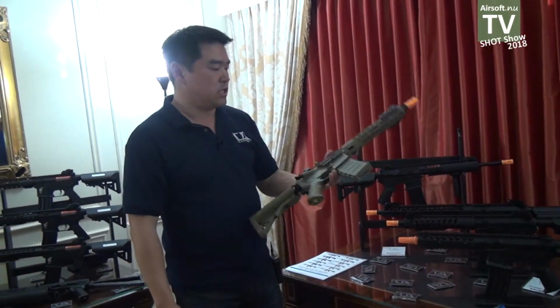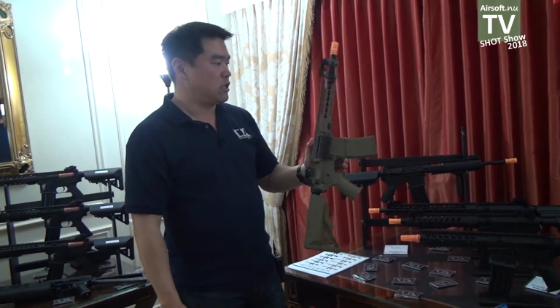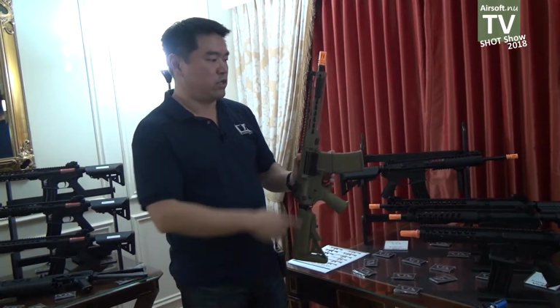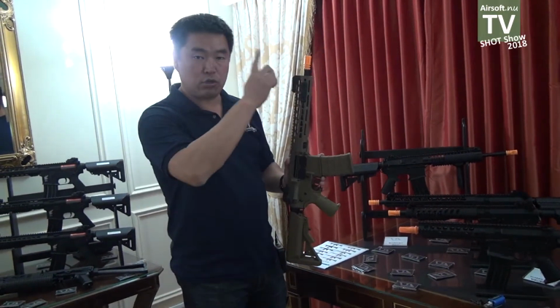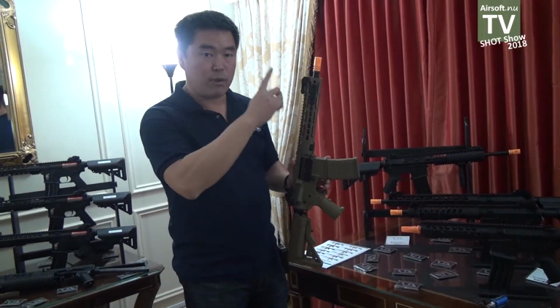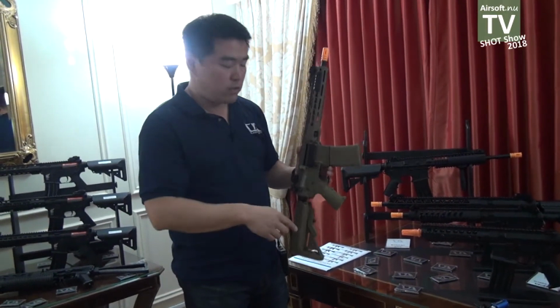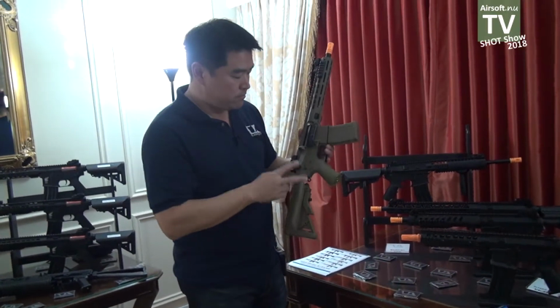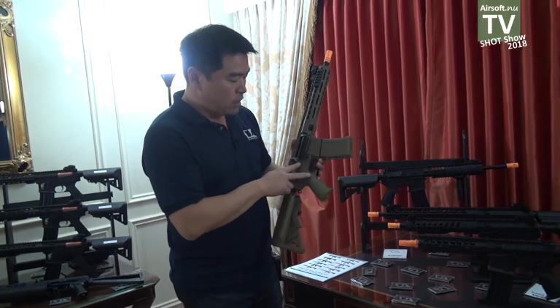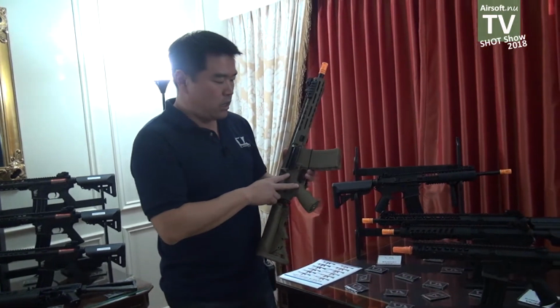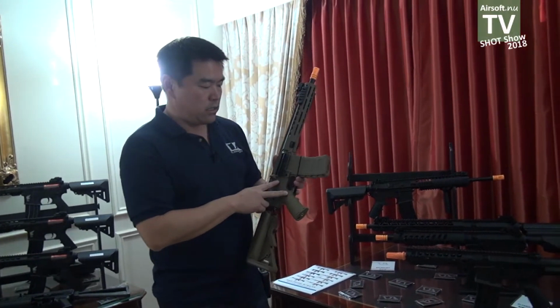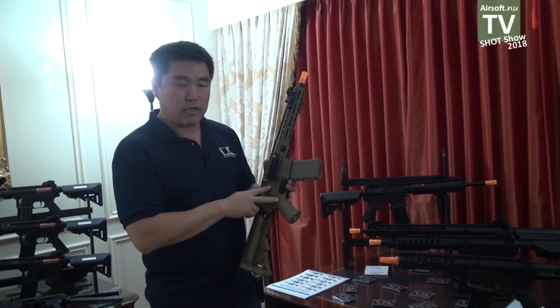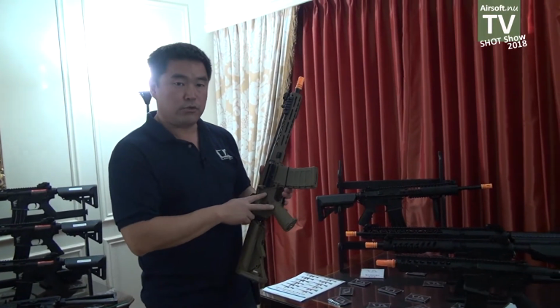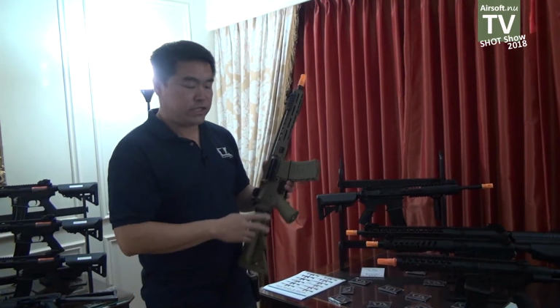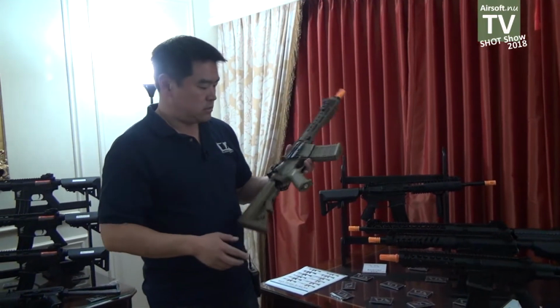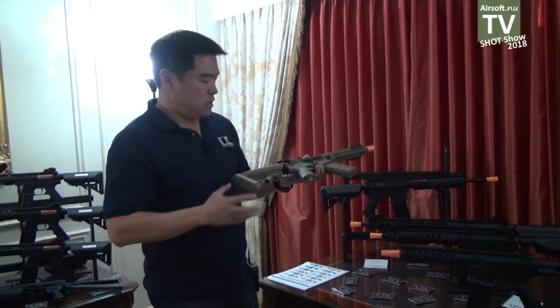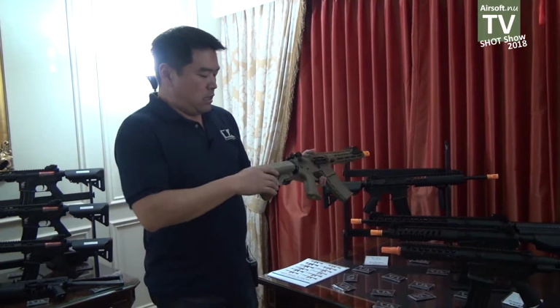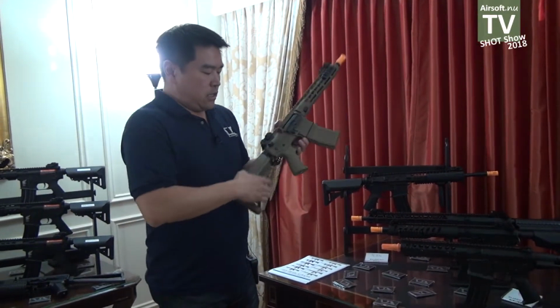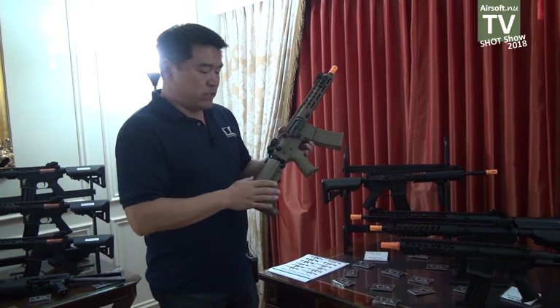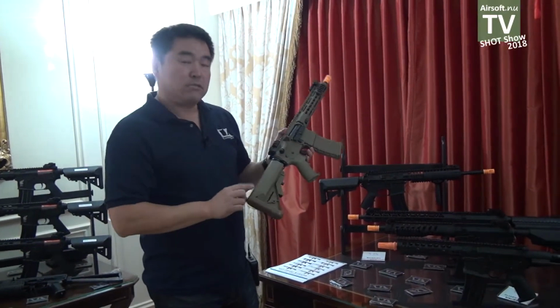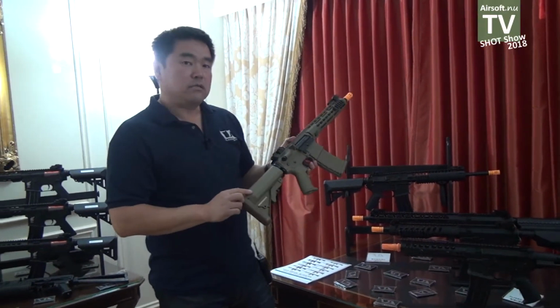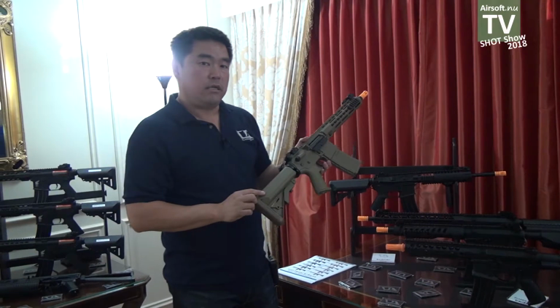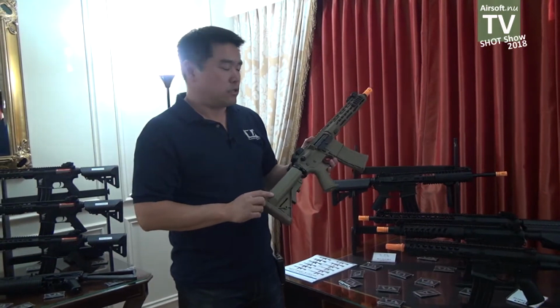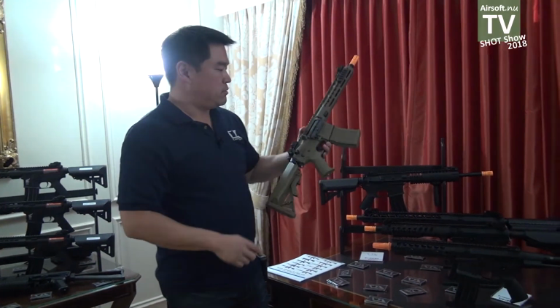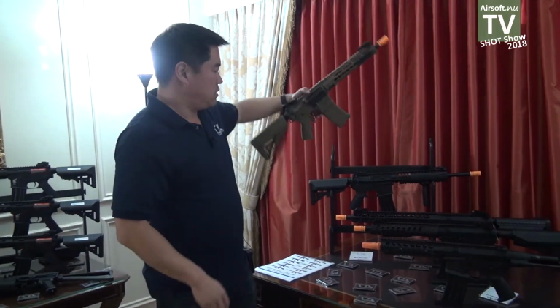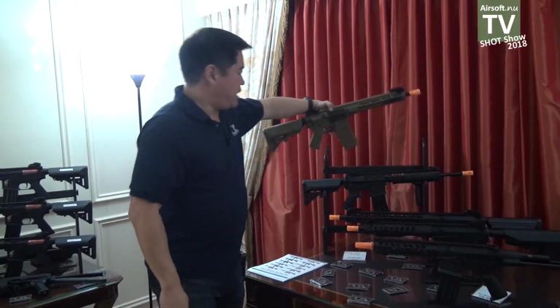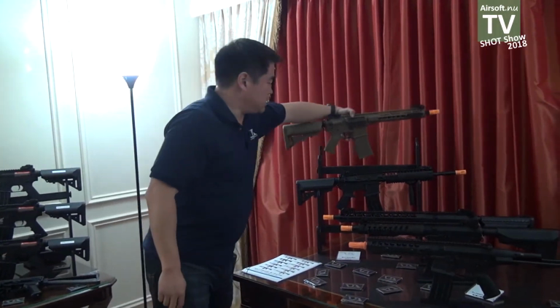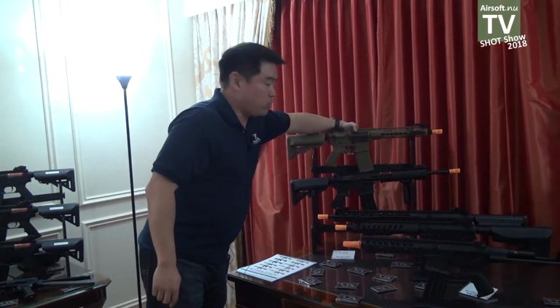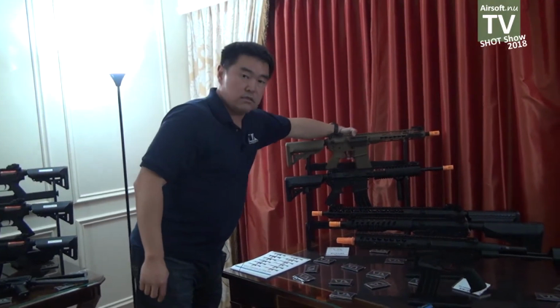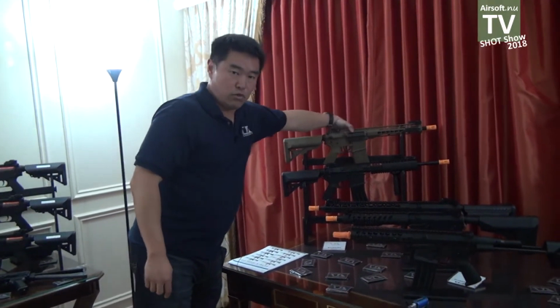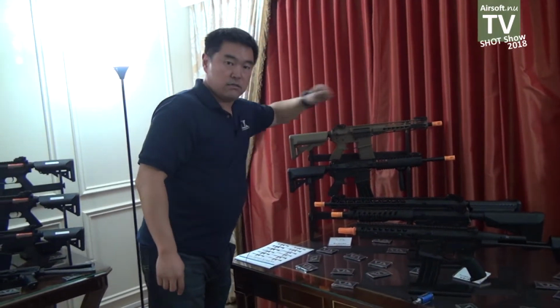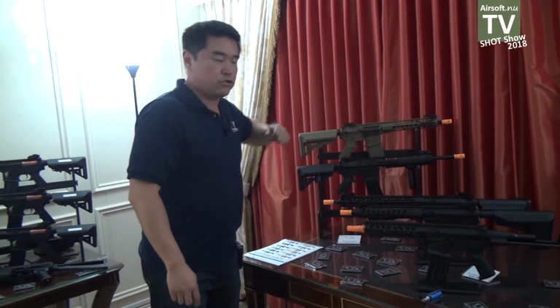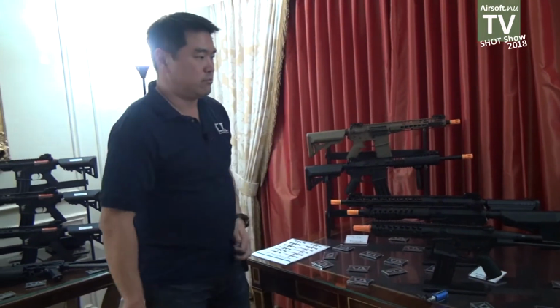This gun still comes with a 603 tightbore barrel, a standard ratio gear set, Dean's plugs in the stock tube, and it is priced right at under $200.